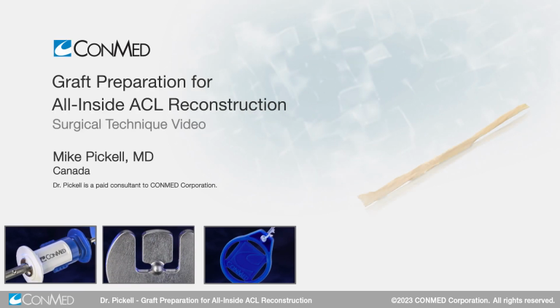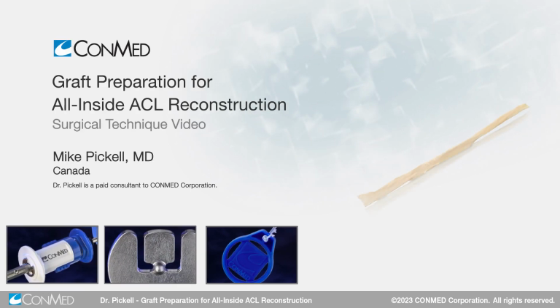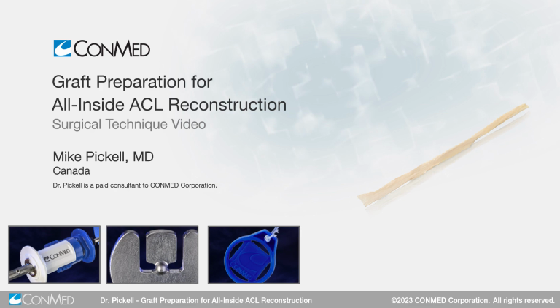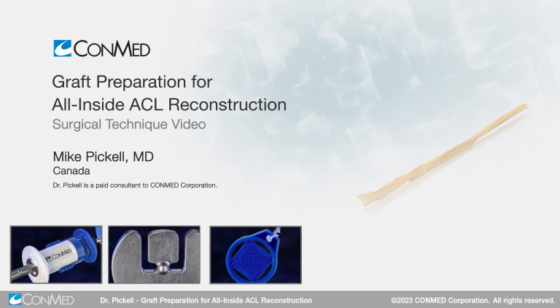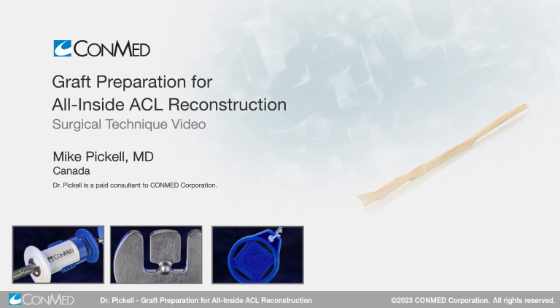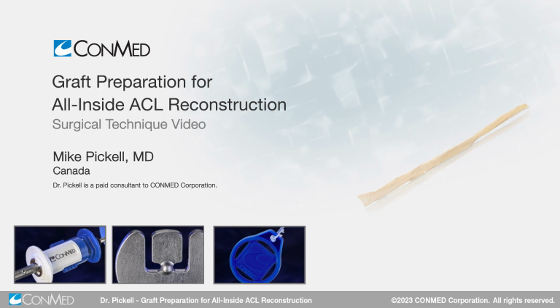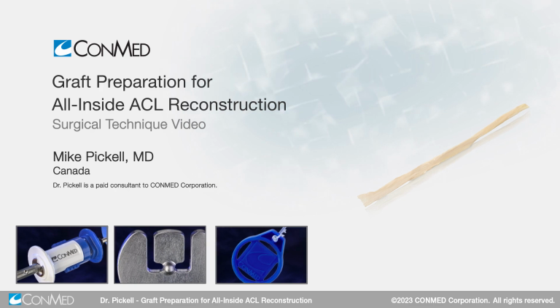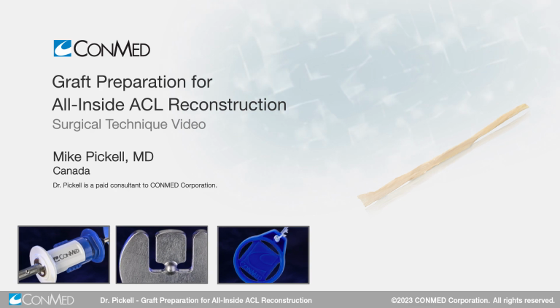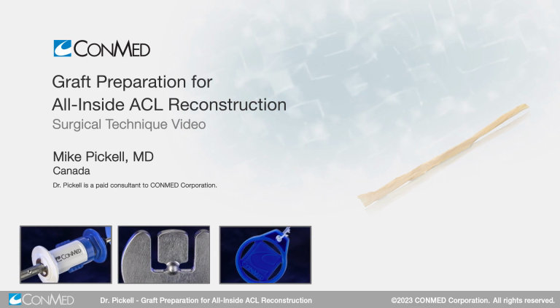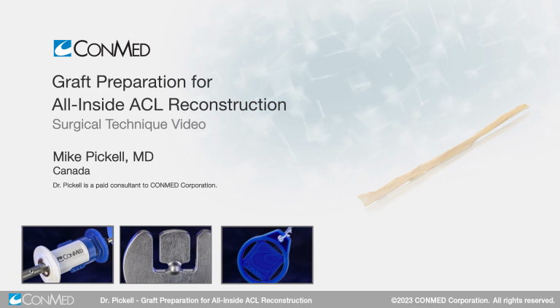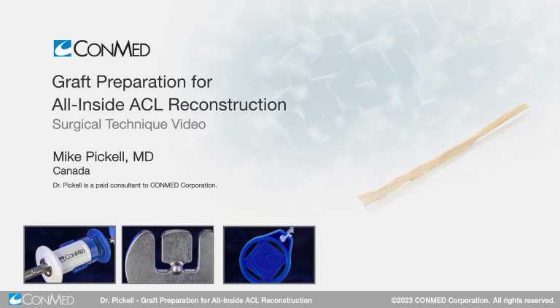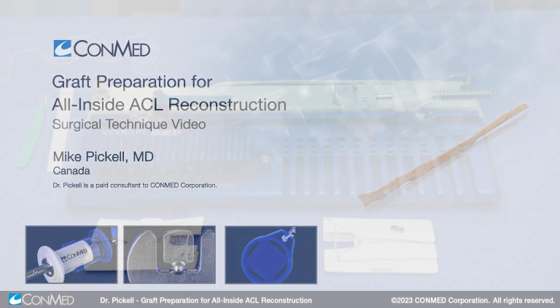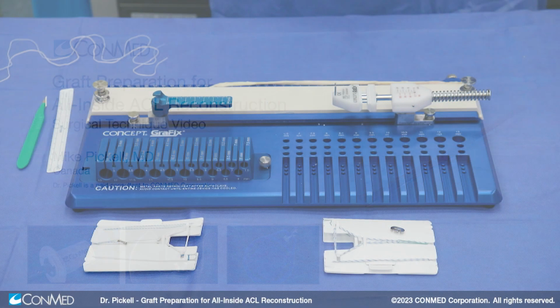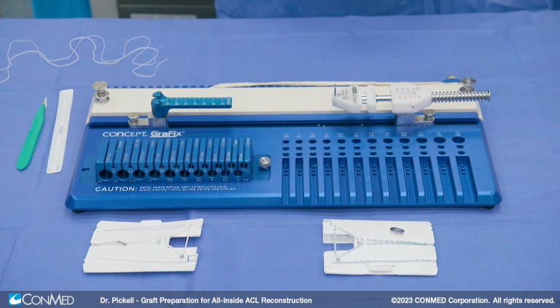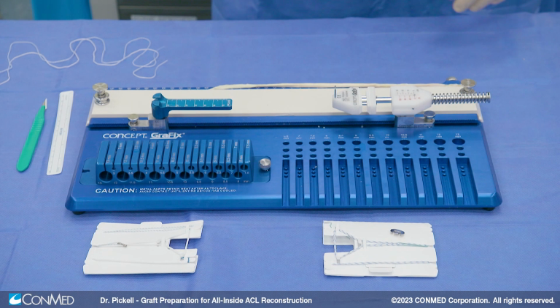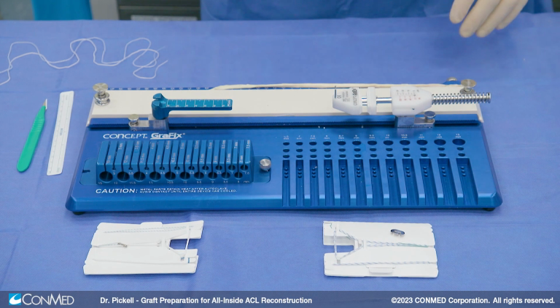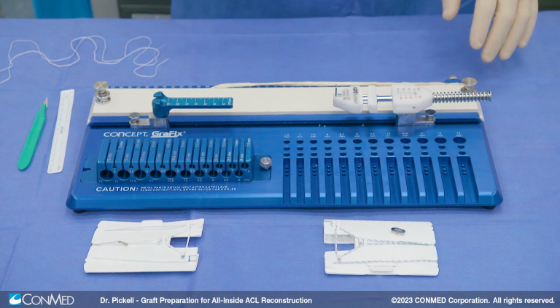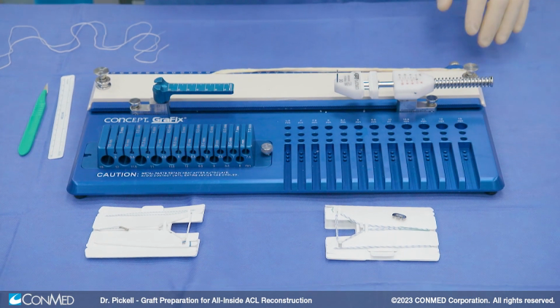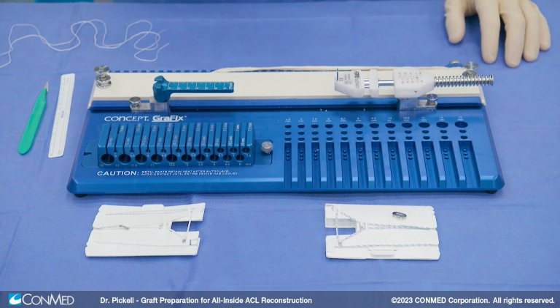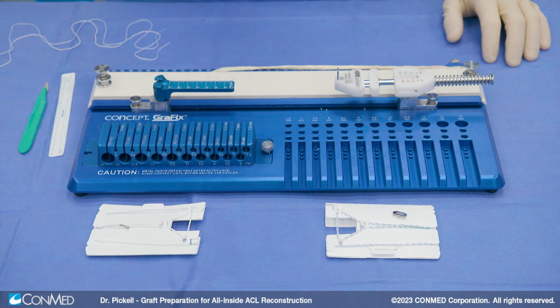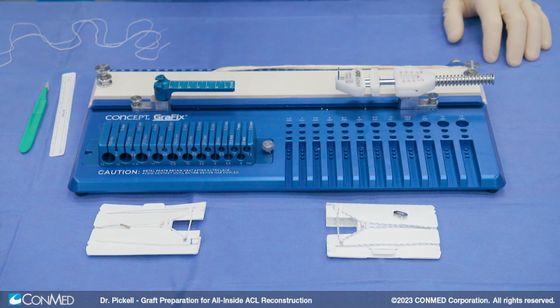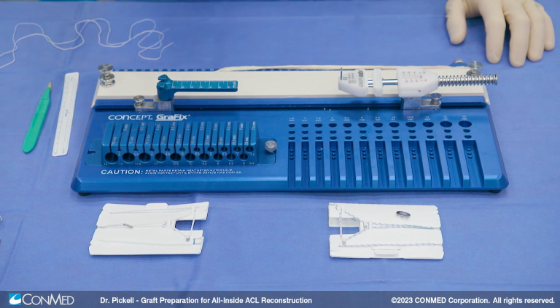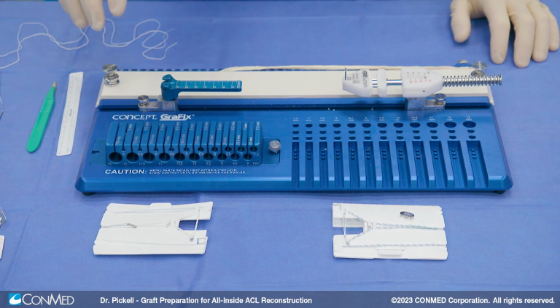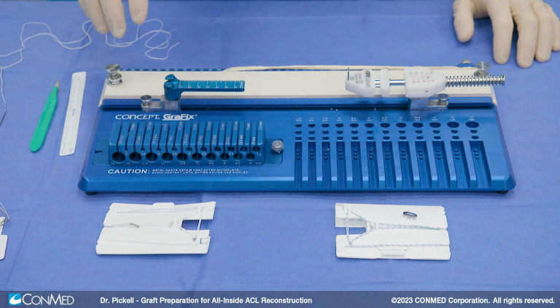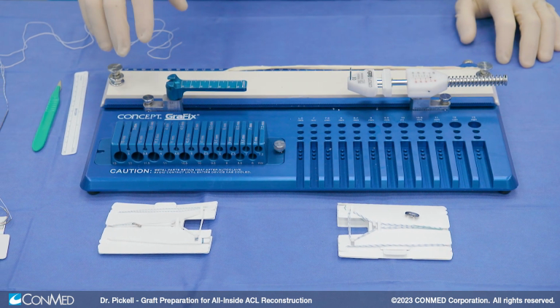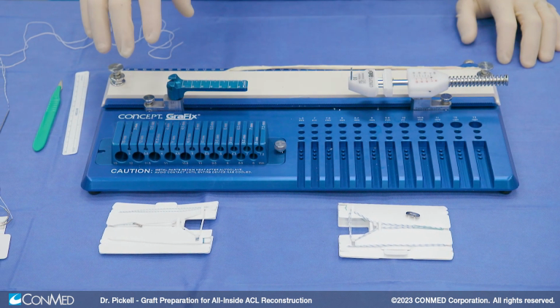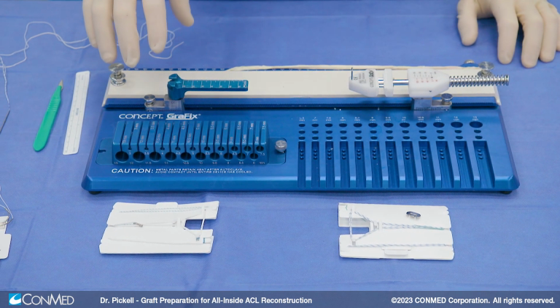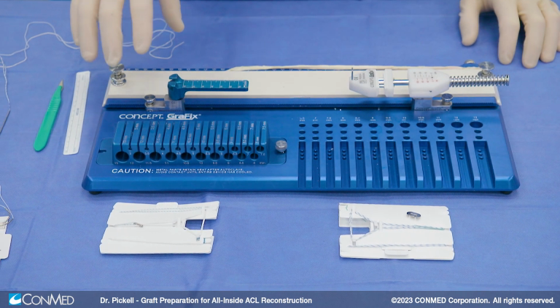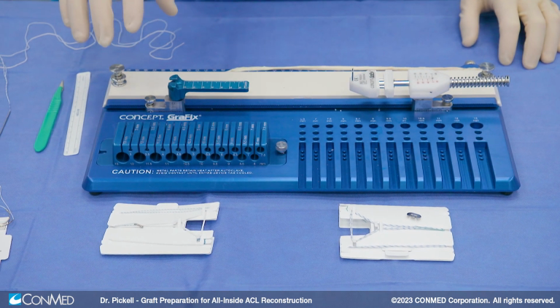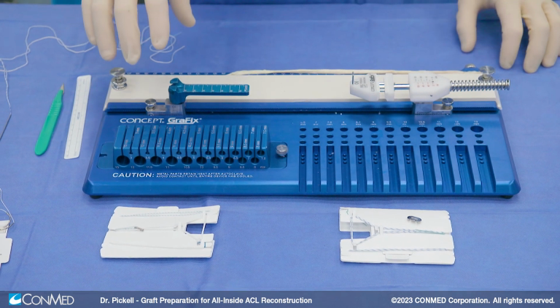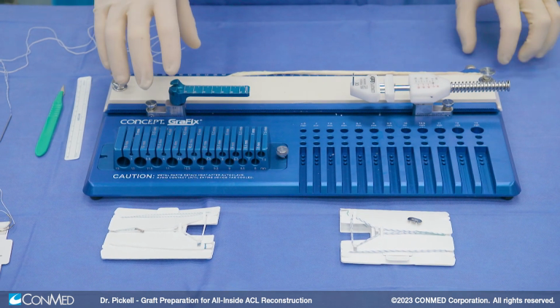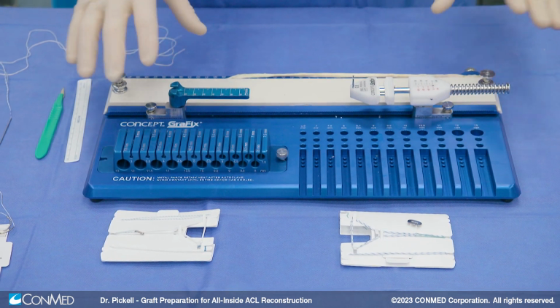Hi, my name is Mike Piquel. I'm based out of Ottawa, Ontario, Canada at the University of Ottawa, and we're here today to demonstrate all-inside ACL. But our first step is graft prep.